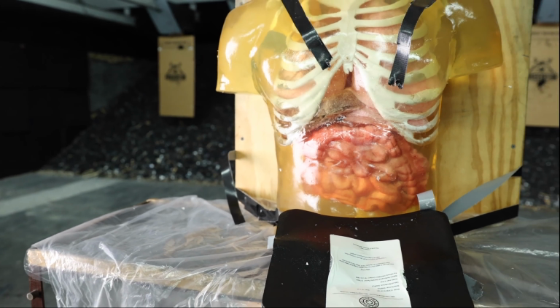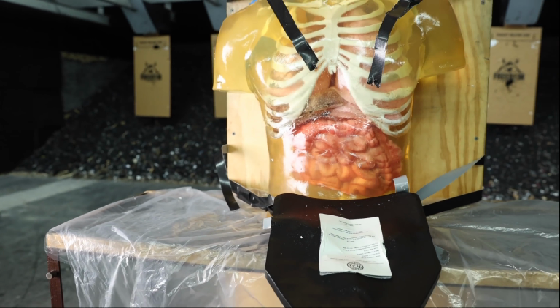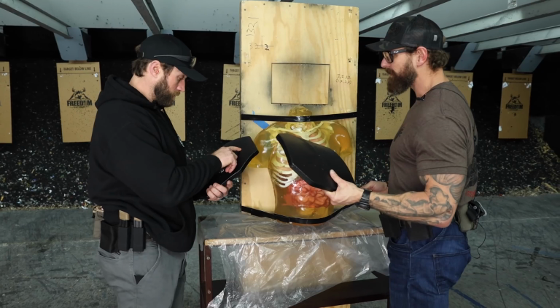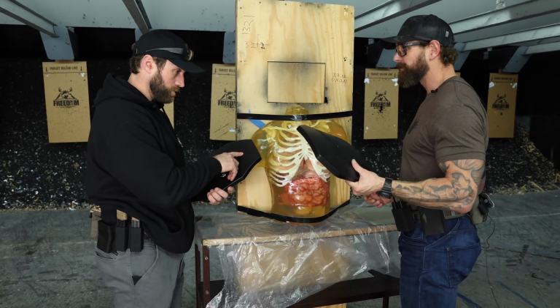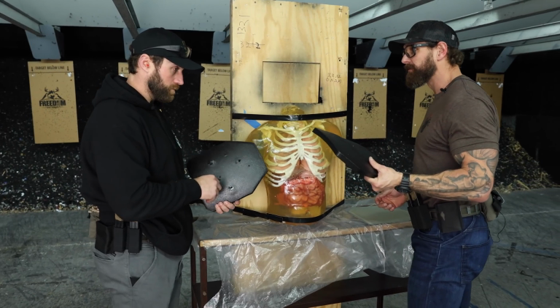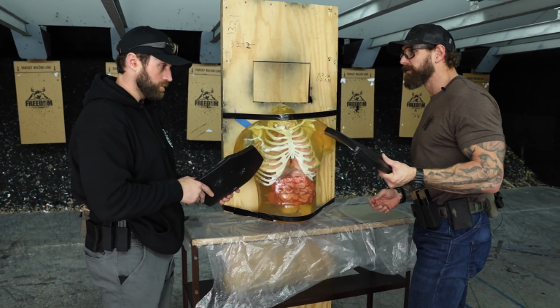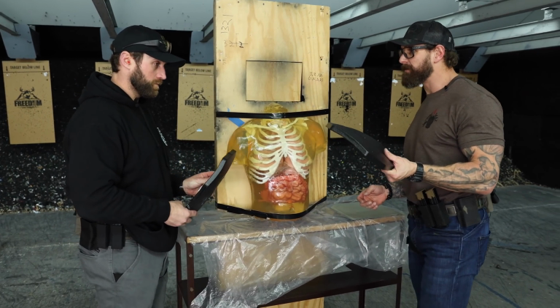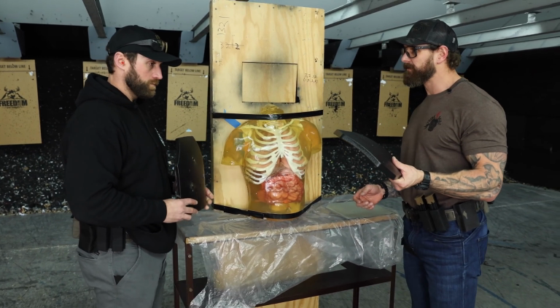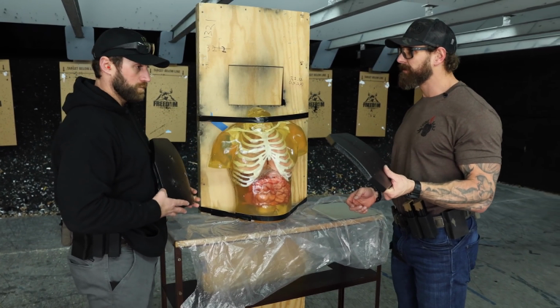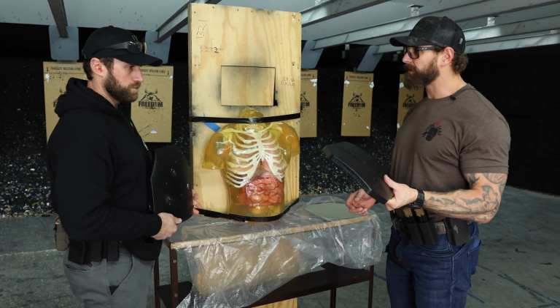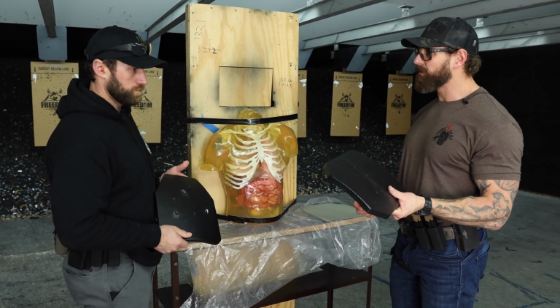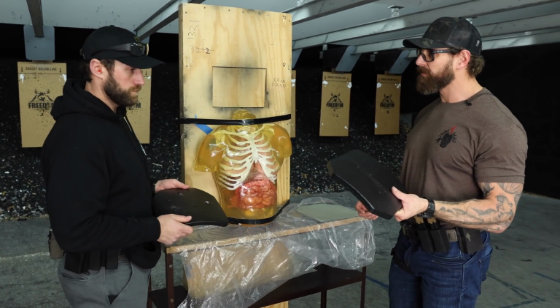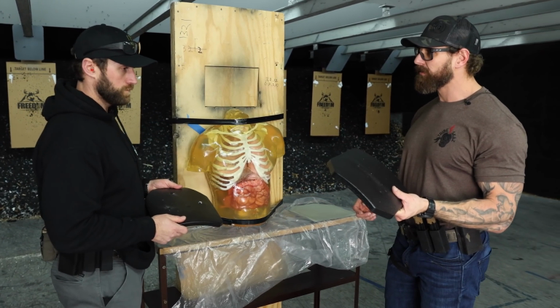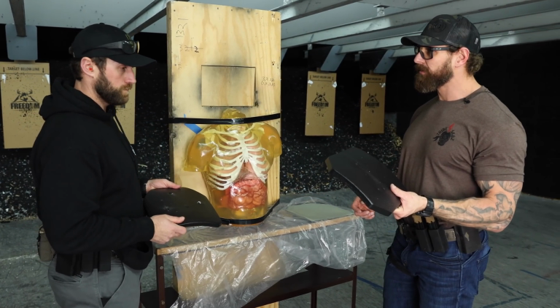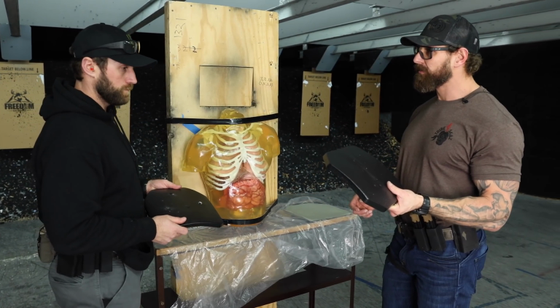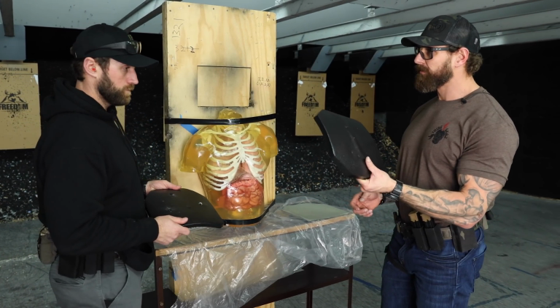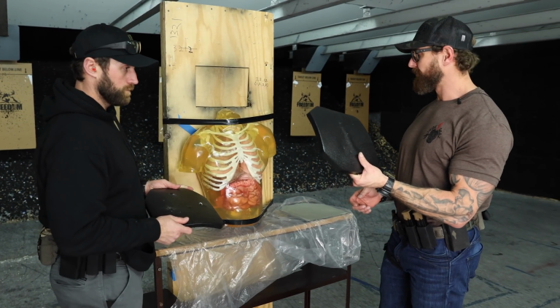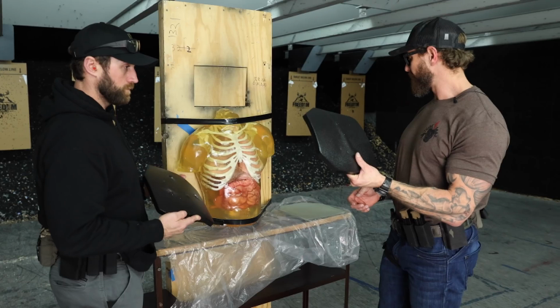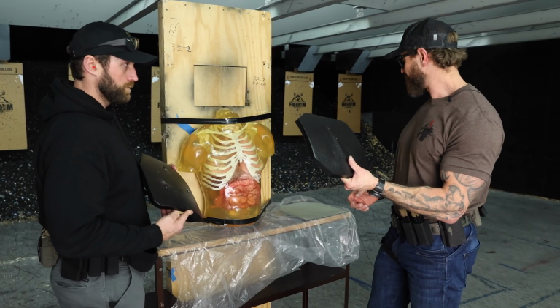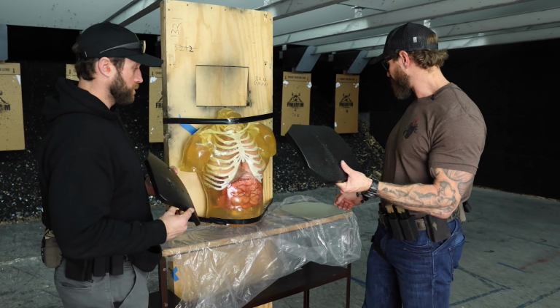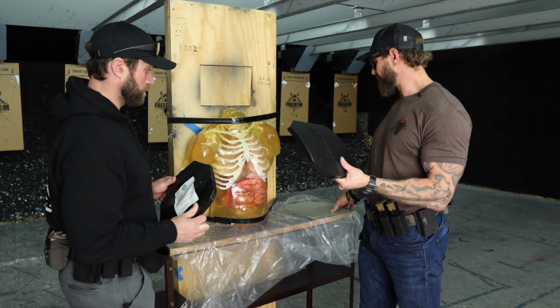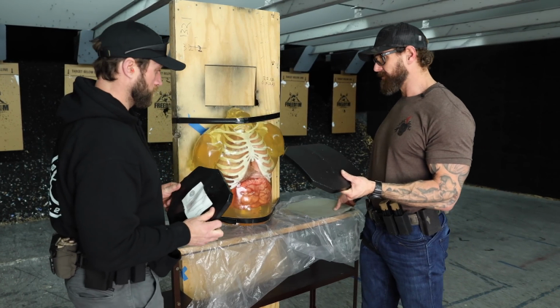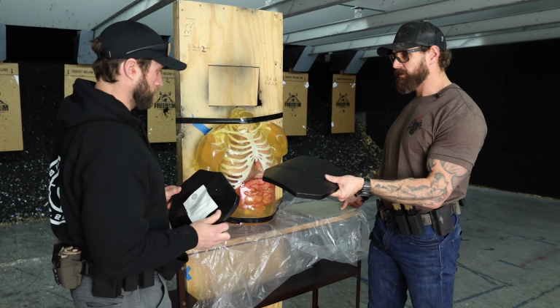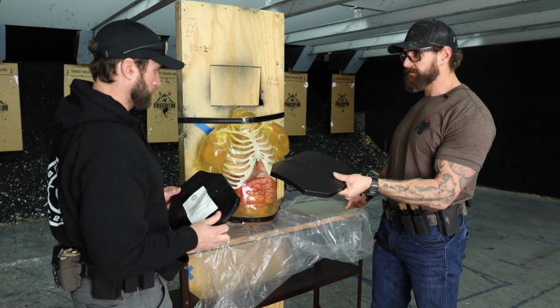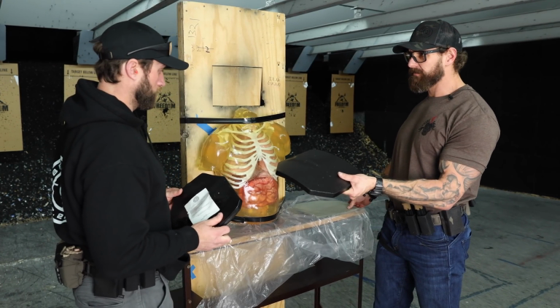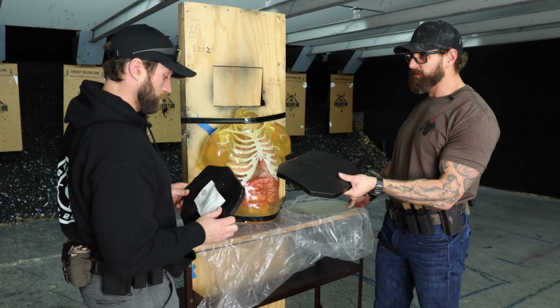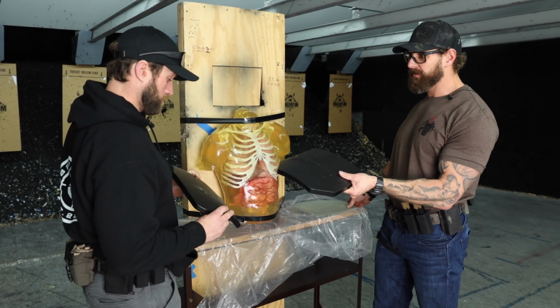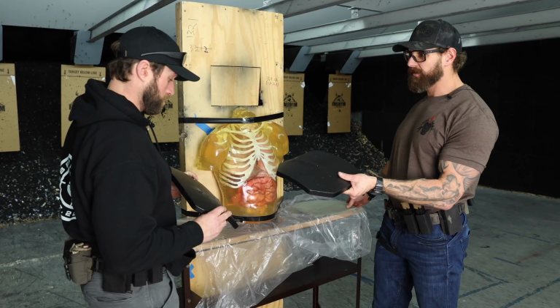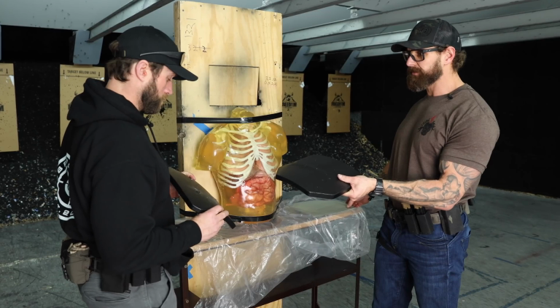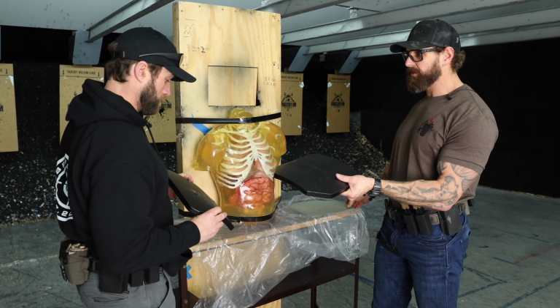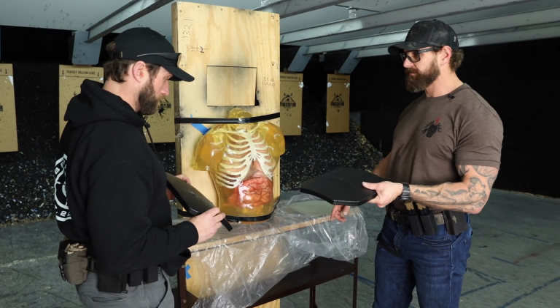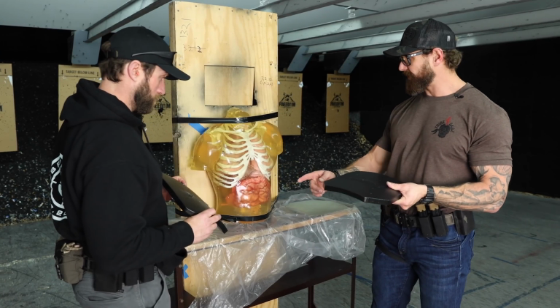Five-five-six ball, nine mil — six rounds total. Three special threat green tip, times three. Three rounds of nine mil stacked.